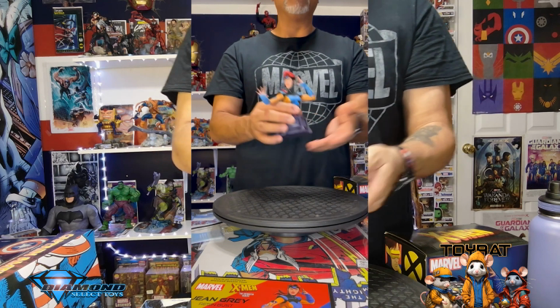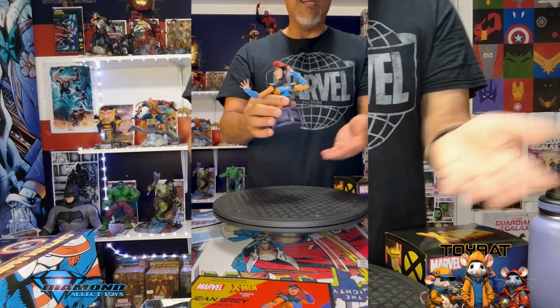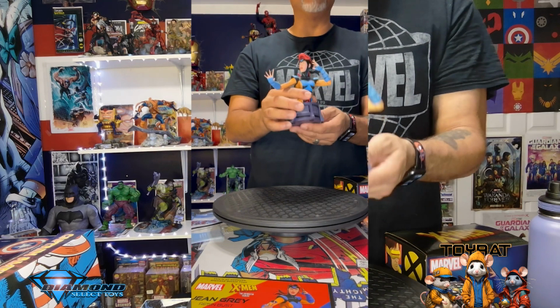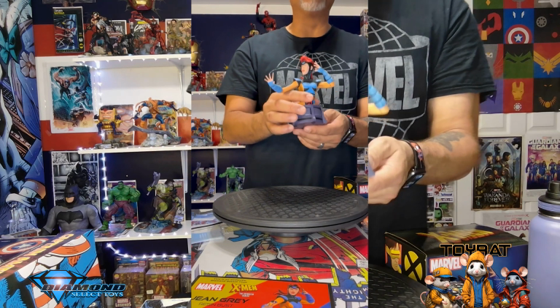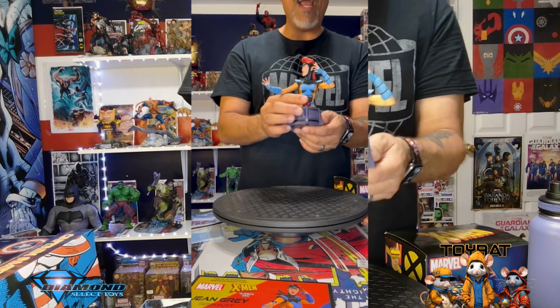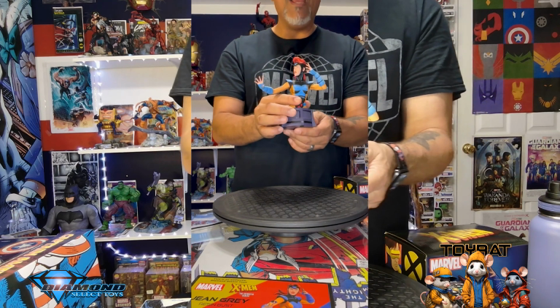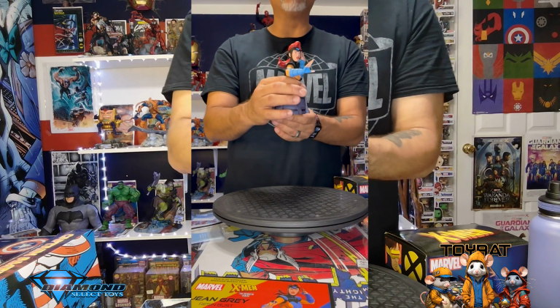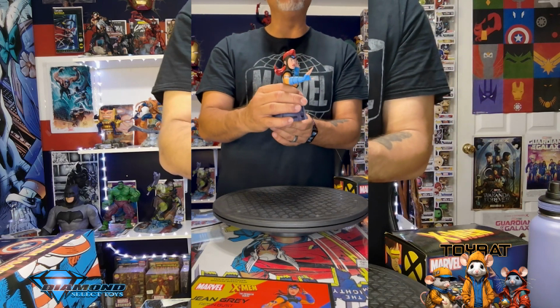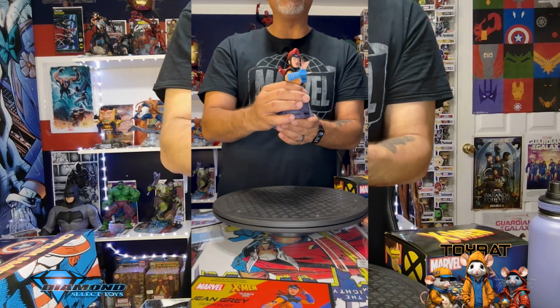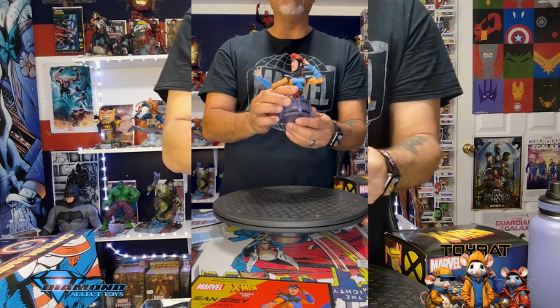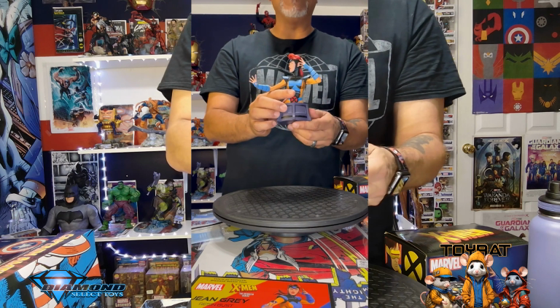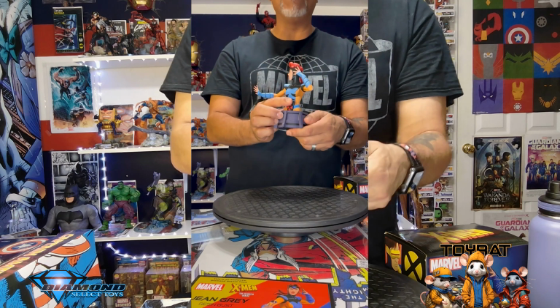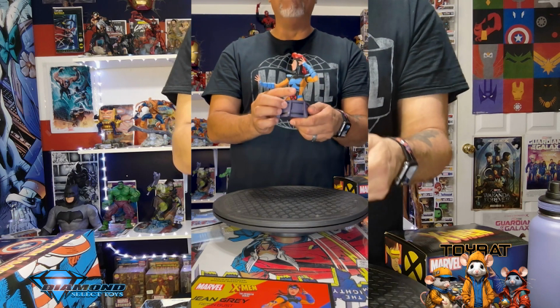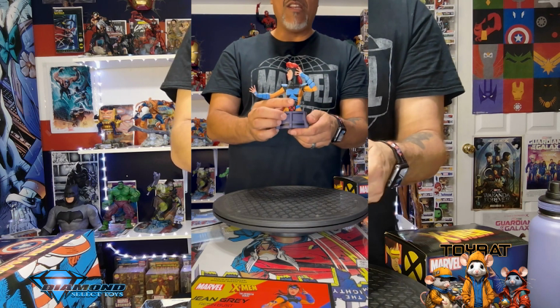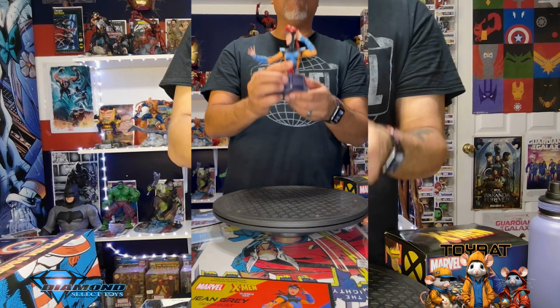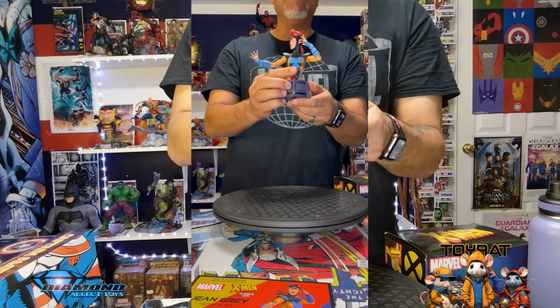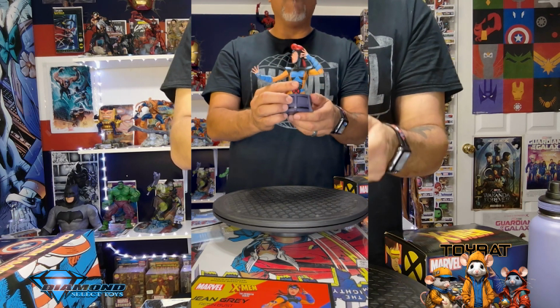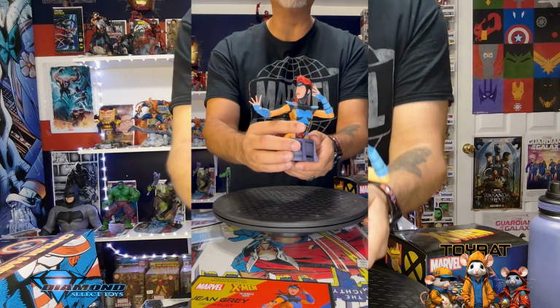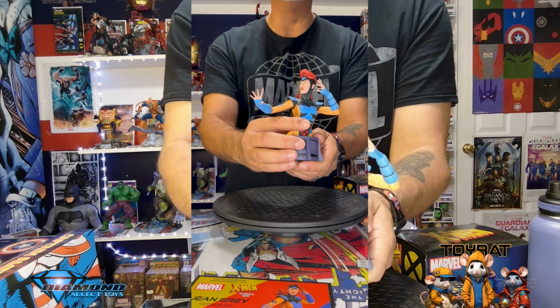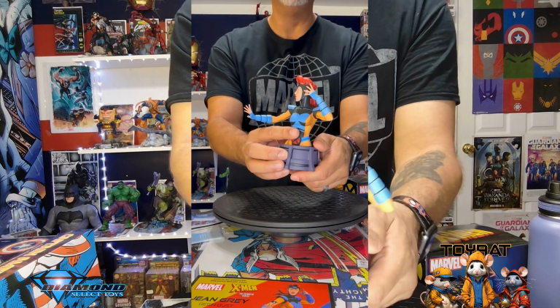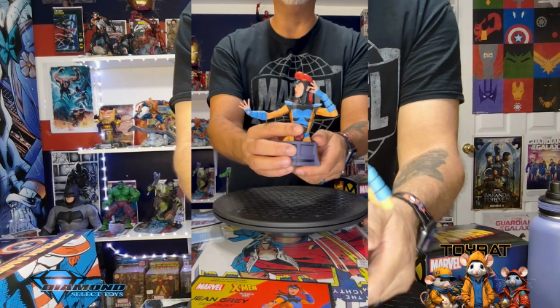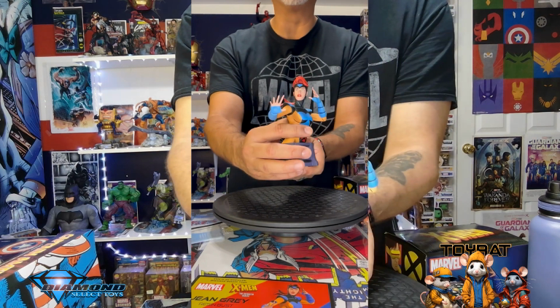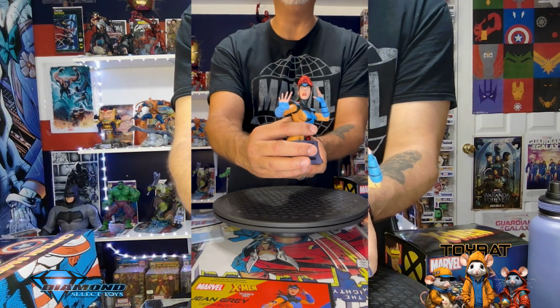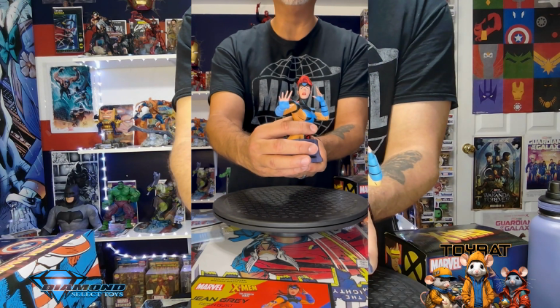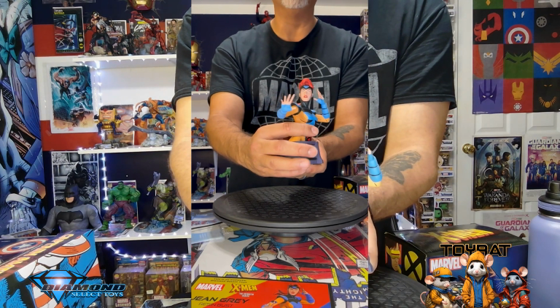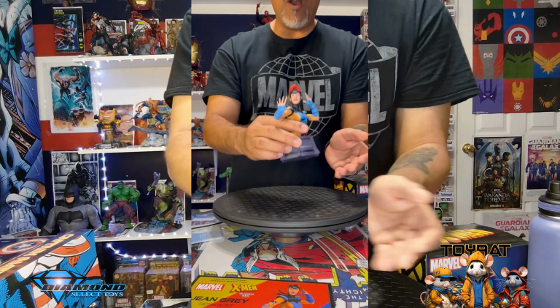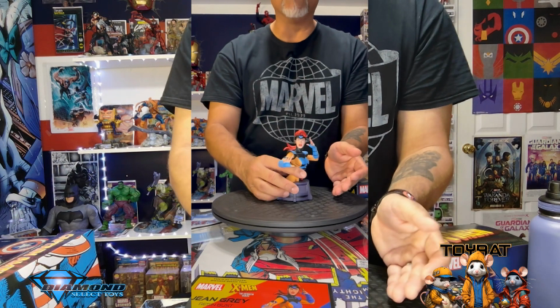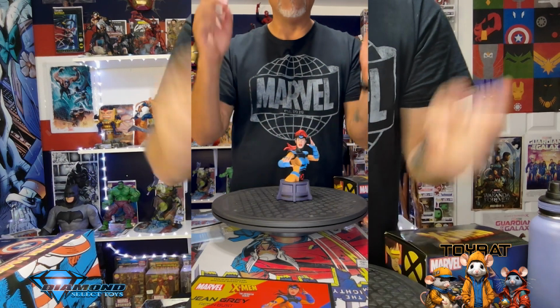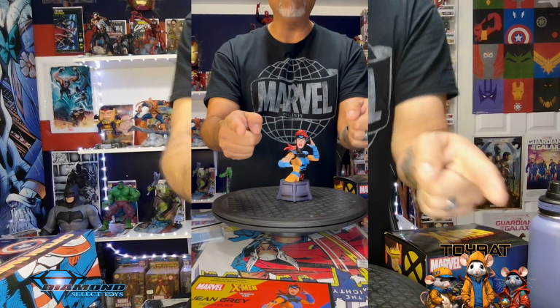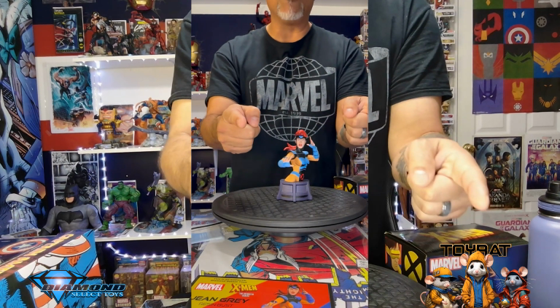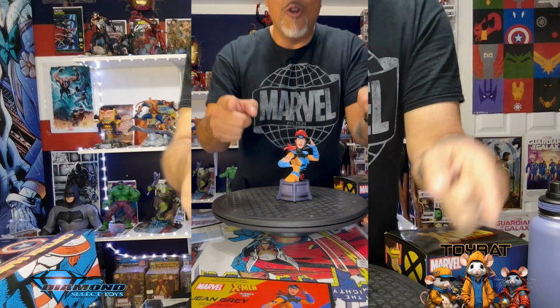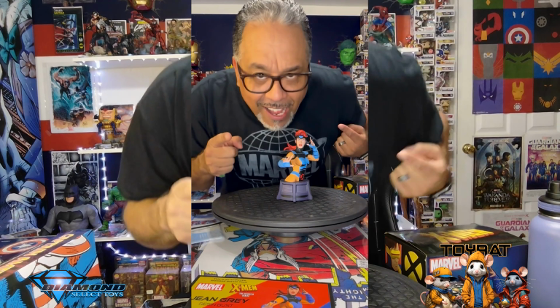This is Tony the Toy Rat and we are talking Jean Grey animated X-Men bust resin from Diamond Select Toys. We give this a three cheeser — go out and get yours today. Bang bang, Tony the Toy Rat out.